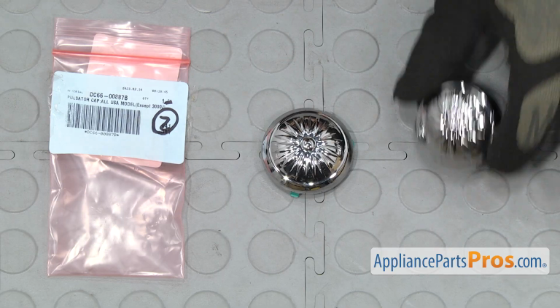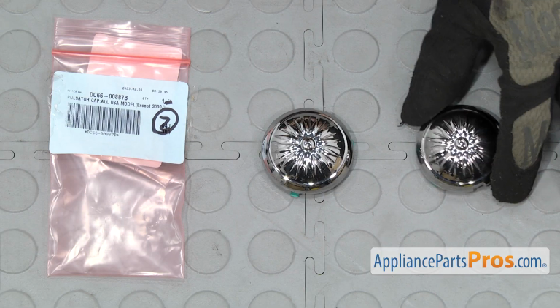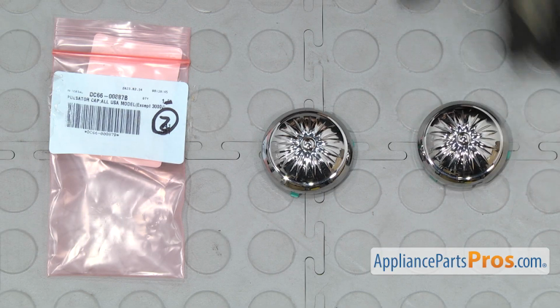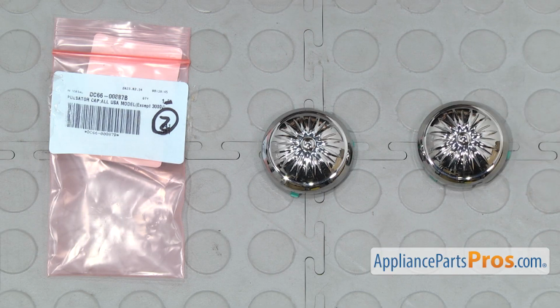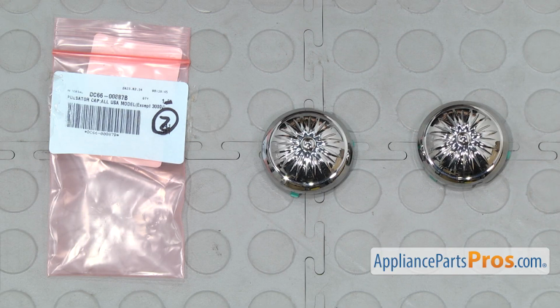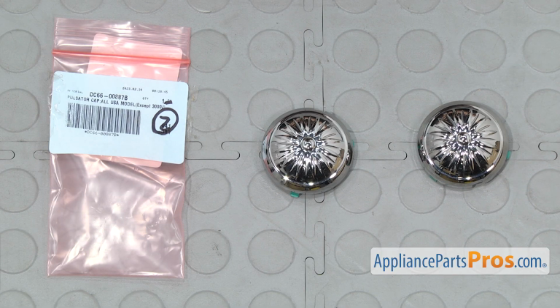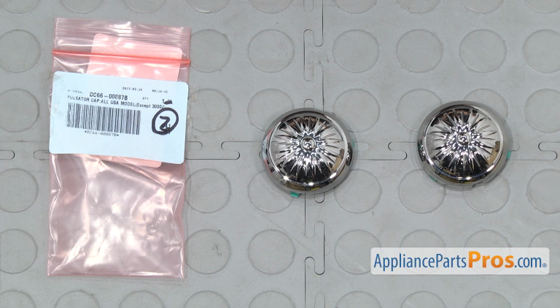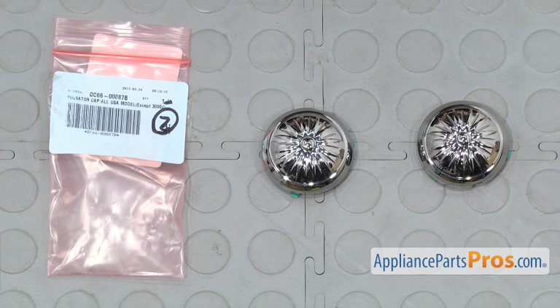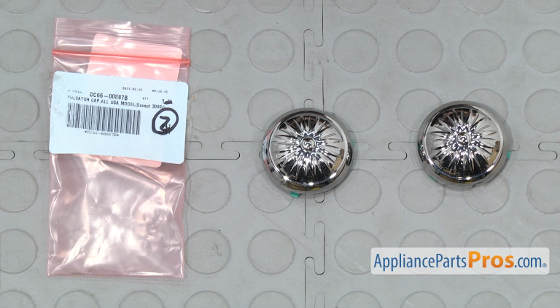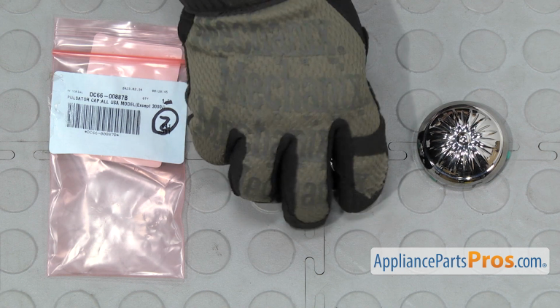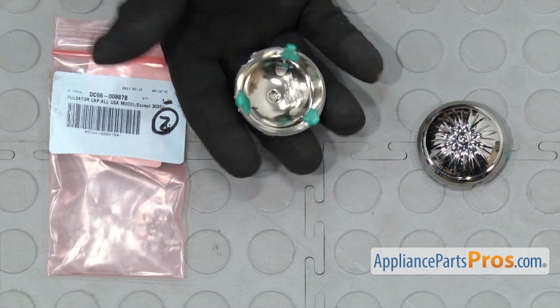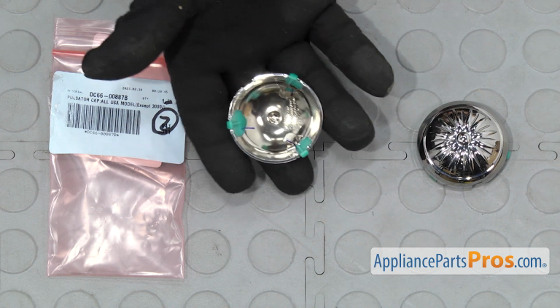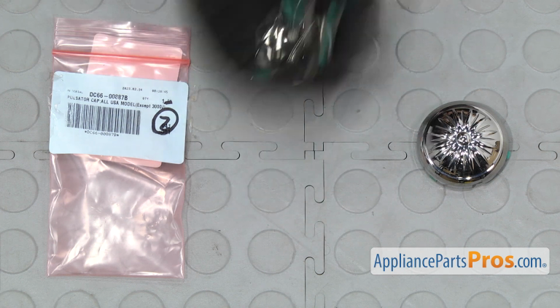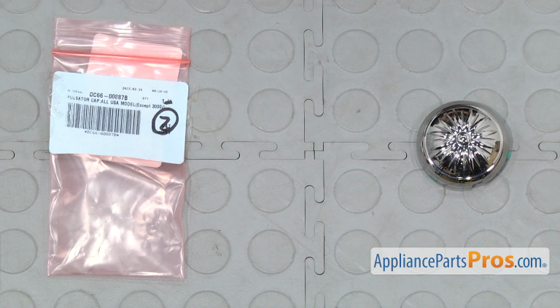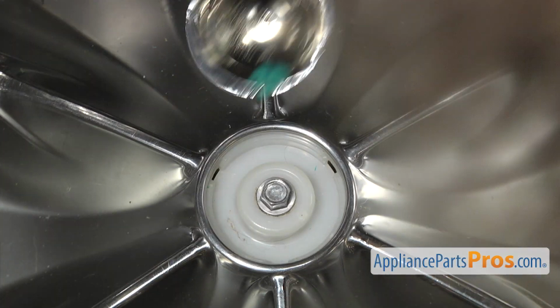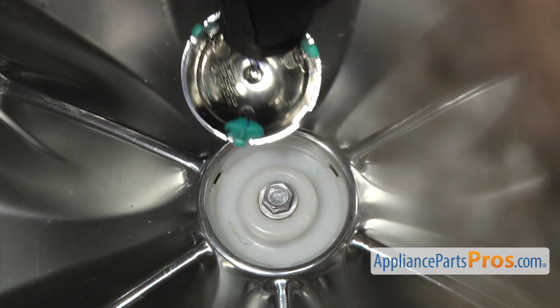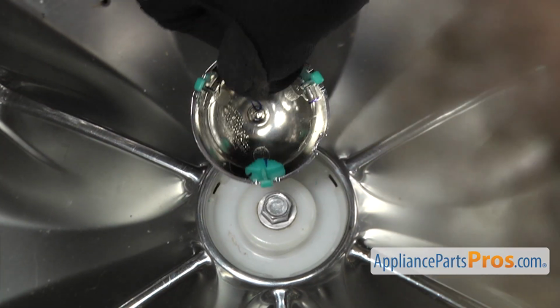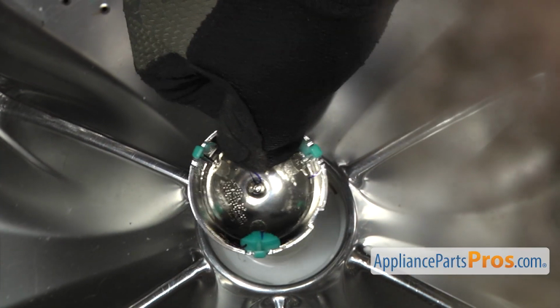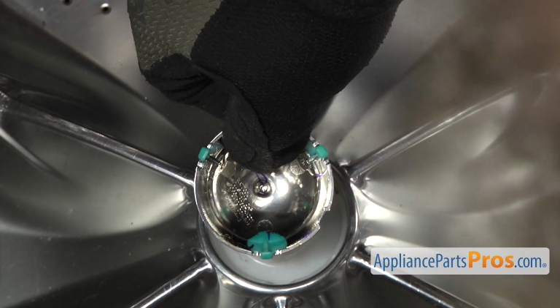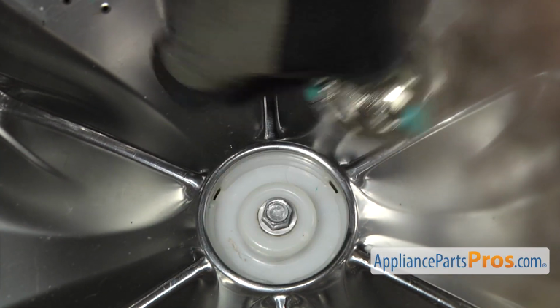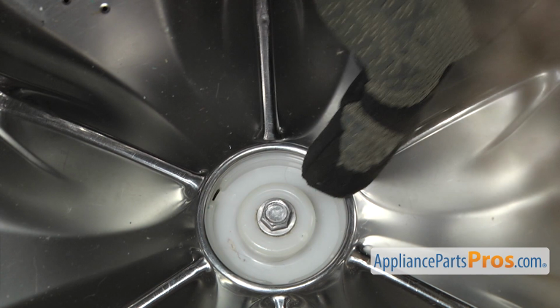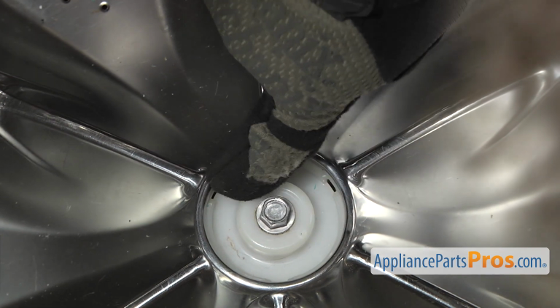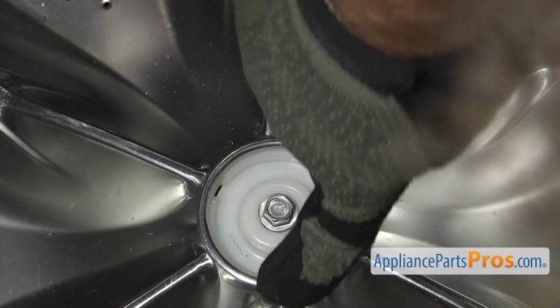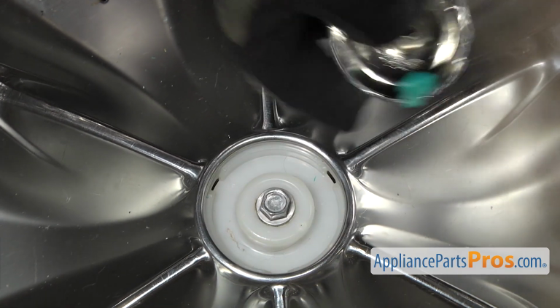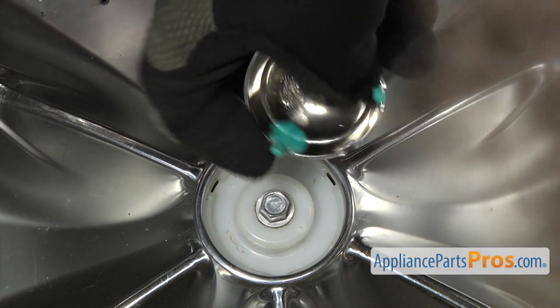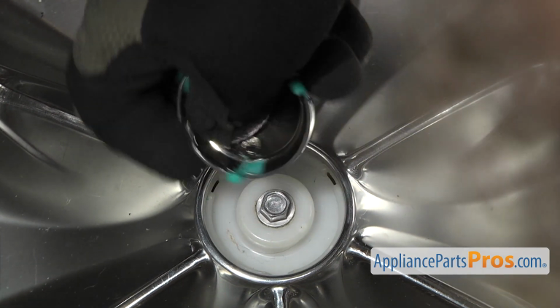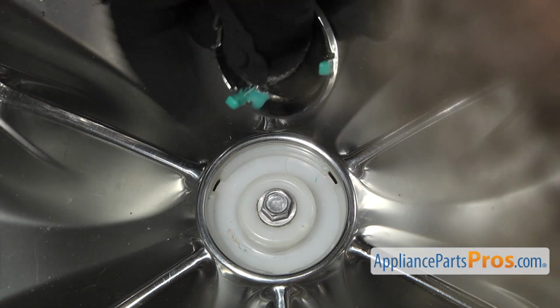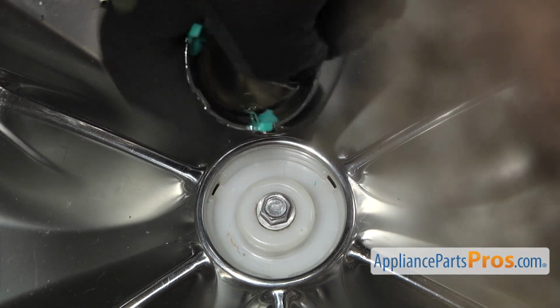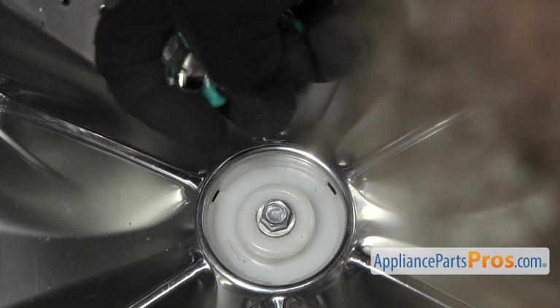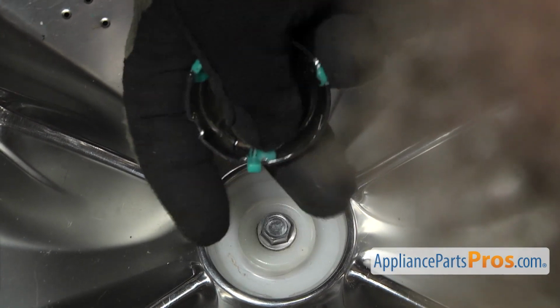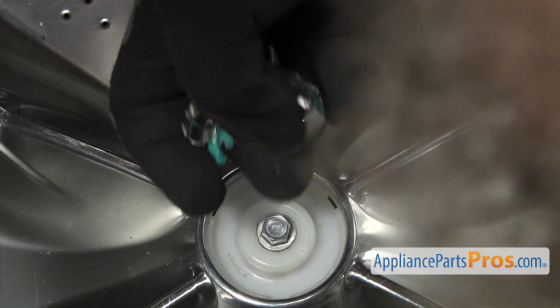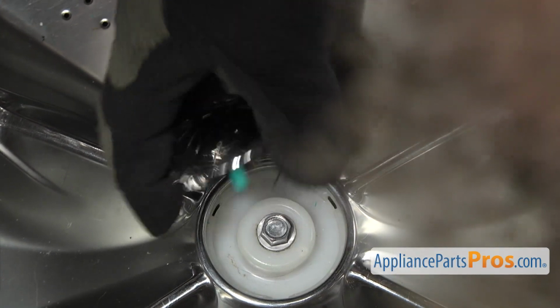Here's the old pulsator cap next to the new one. You can get it at AppliancePartsPros.com. There's three locking tabs on the pulsator cap that lock into the pulsator itself, so you want to line them up and flip it over and snap it into place.